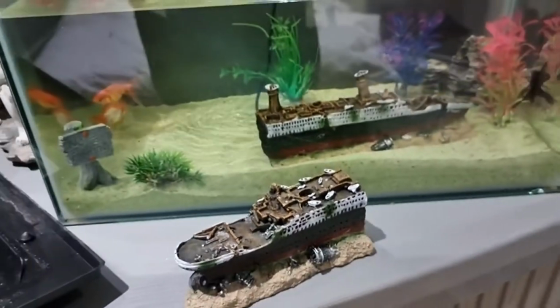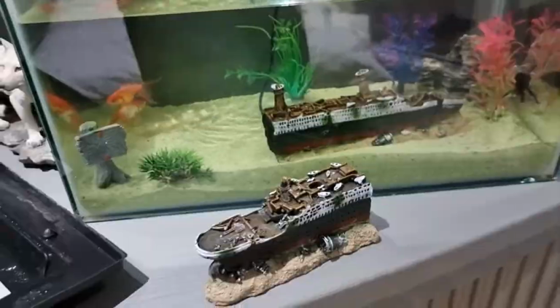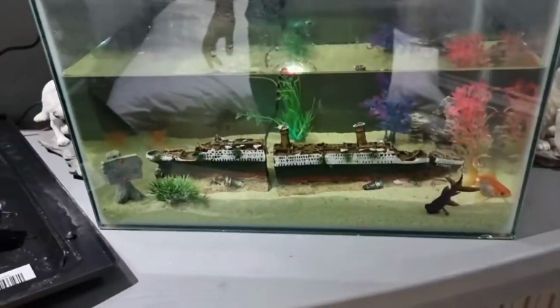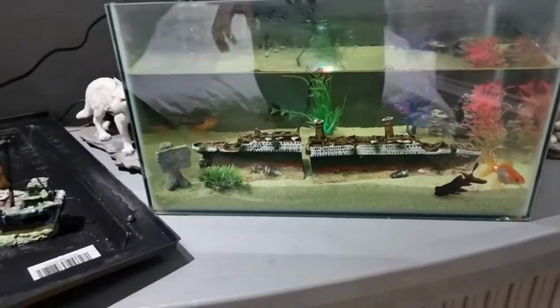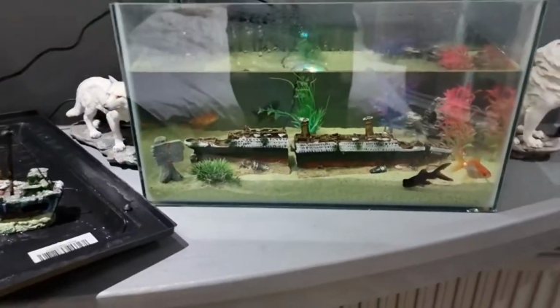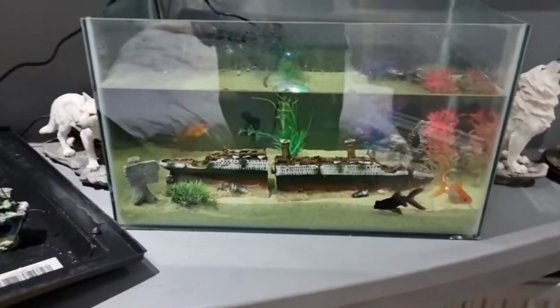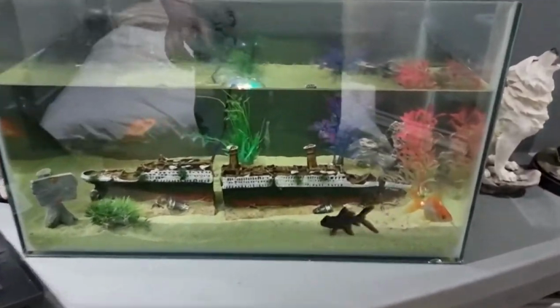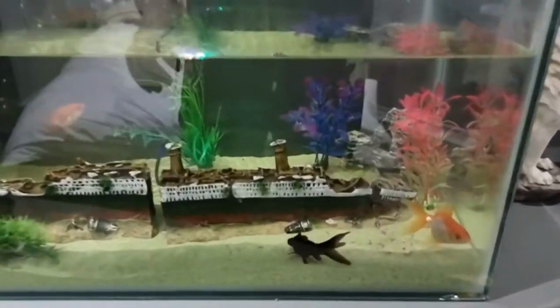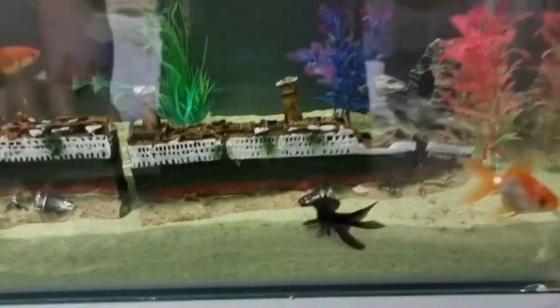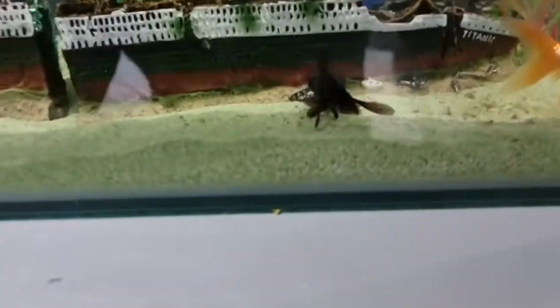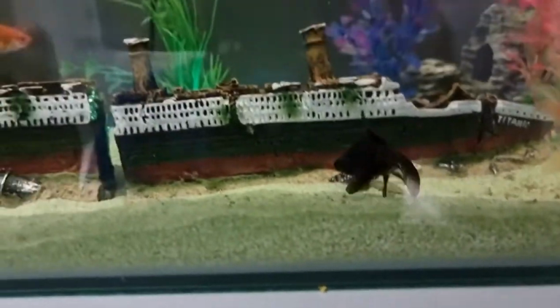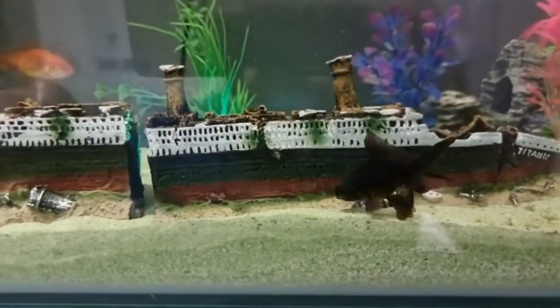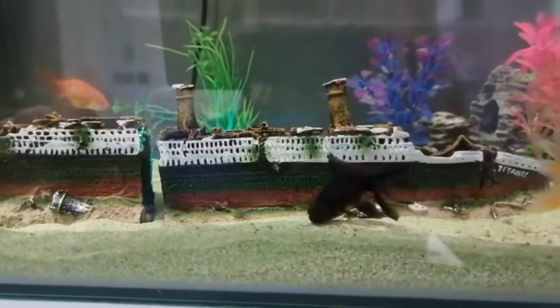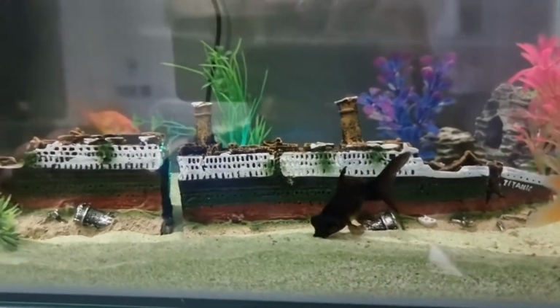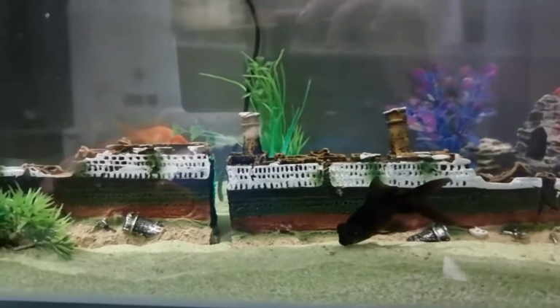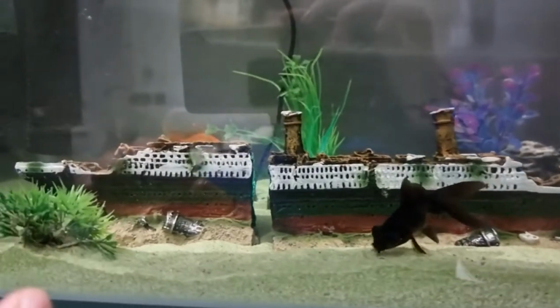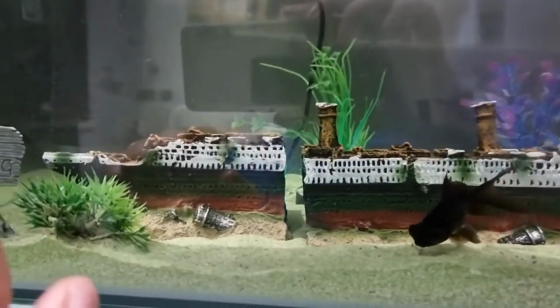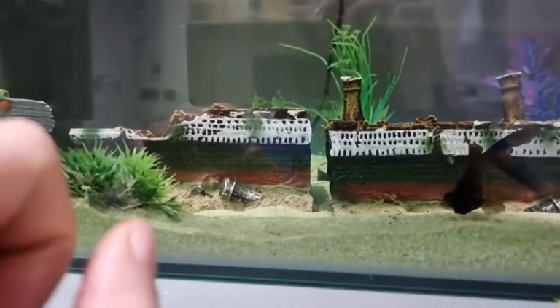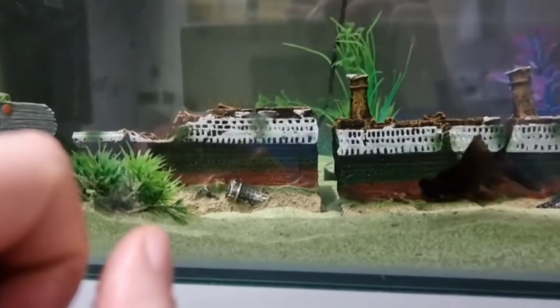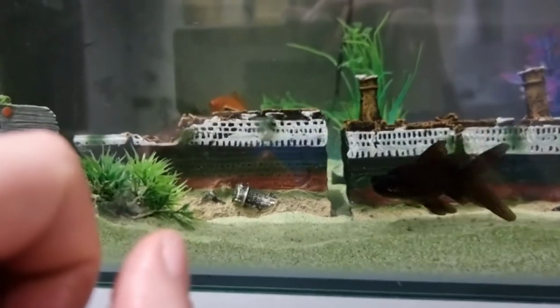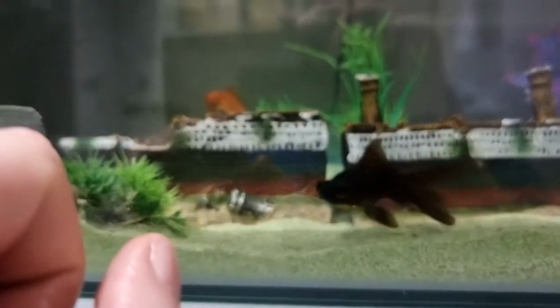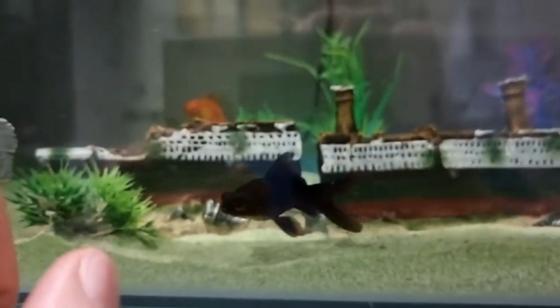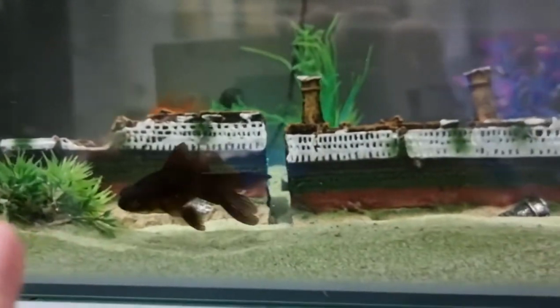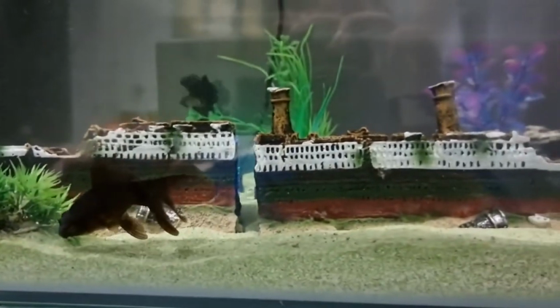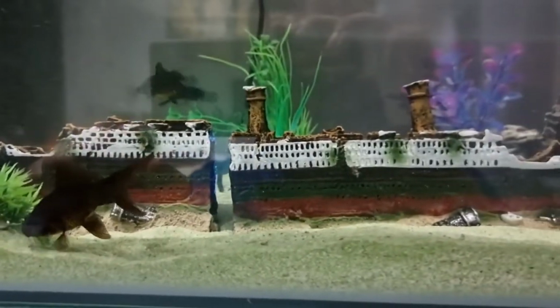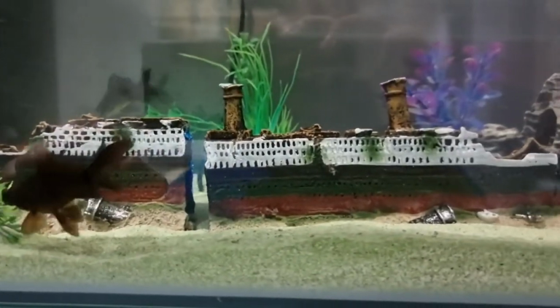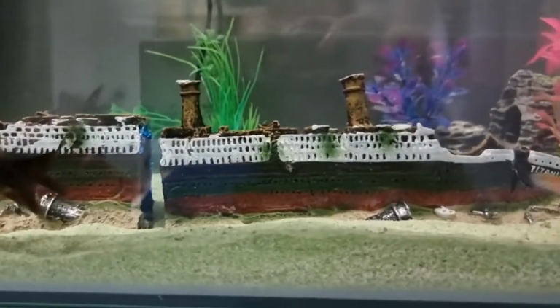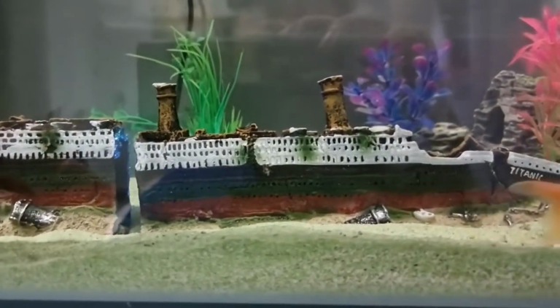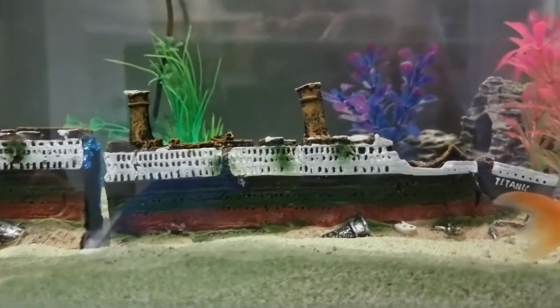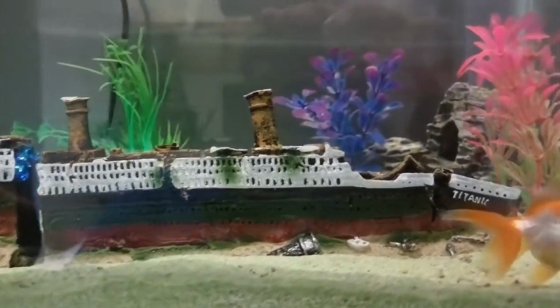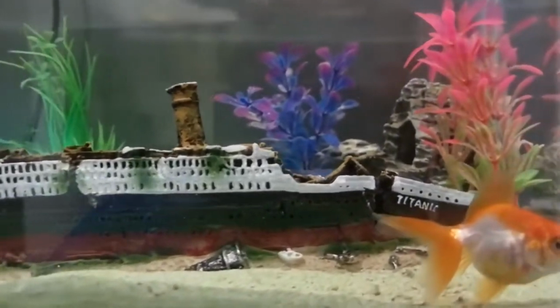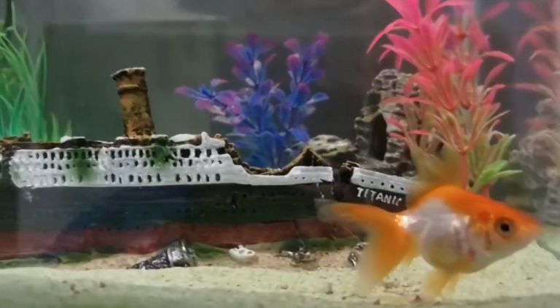I've put it right in the middle so it doesn't take up all the space. I'll see what they think overnight — if they like it or not. If not, I'll take it out for a bit and wait until I've got a bigger tank. But there it is.